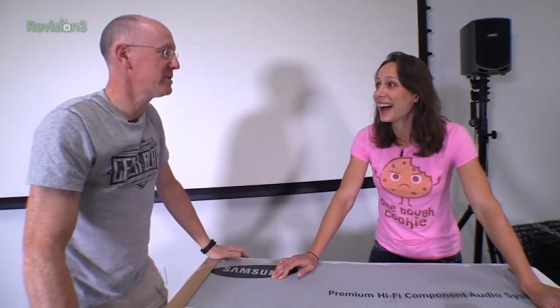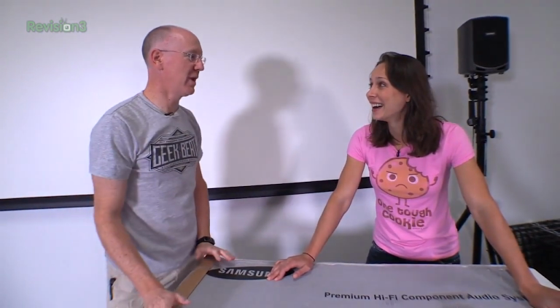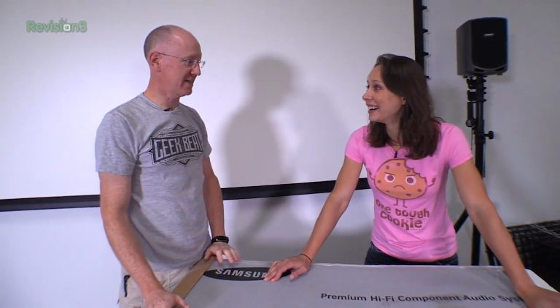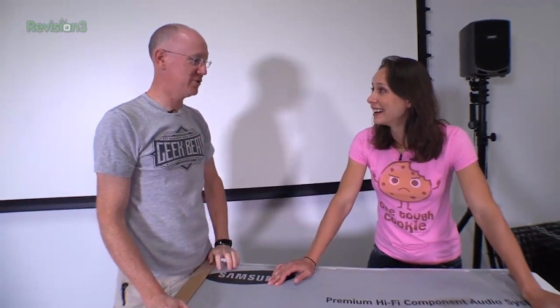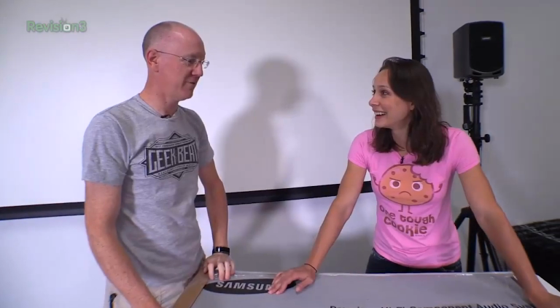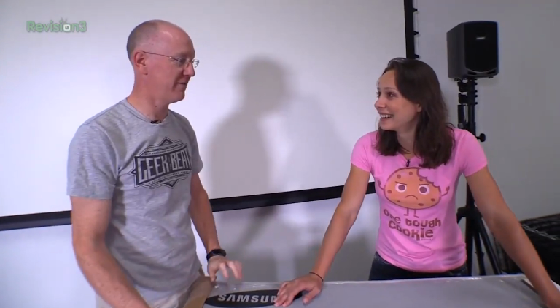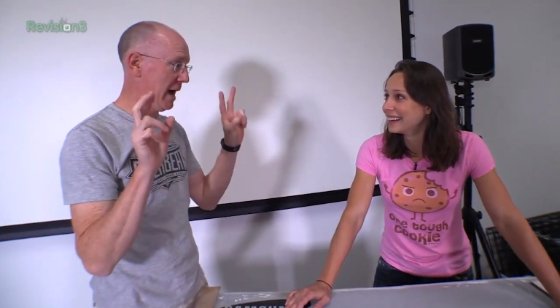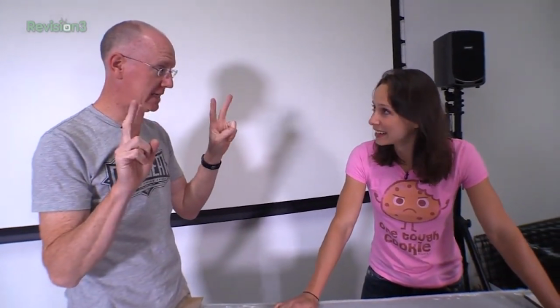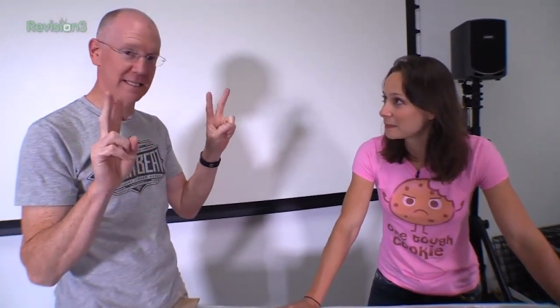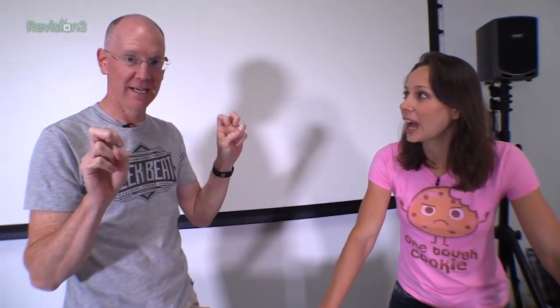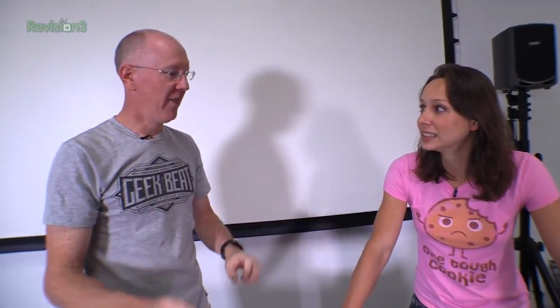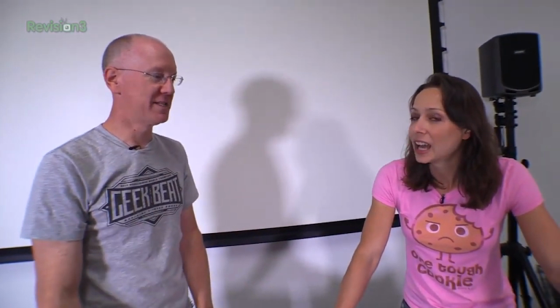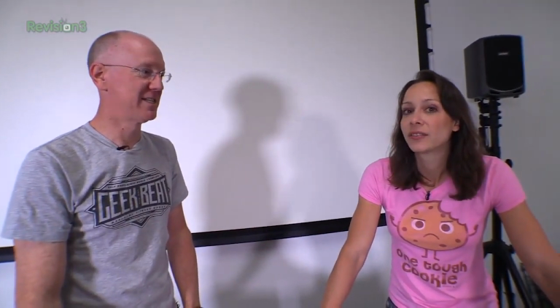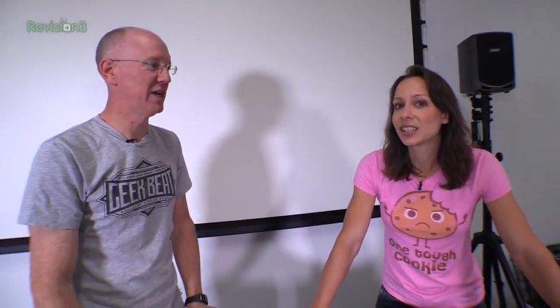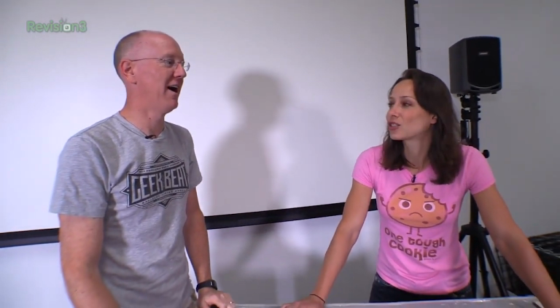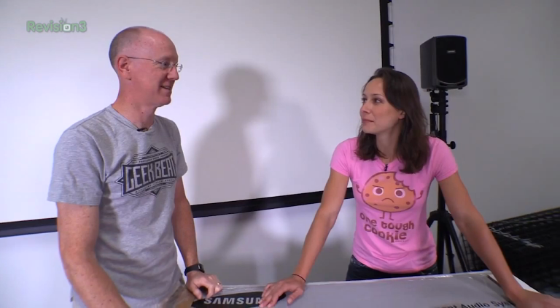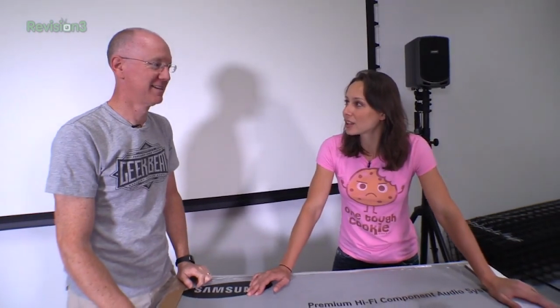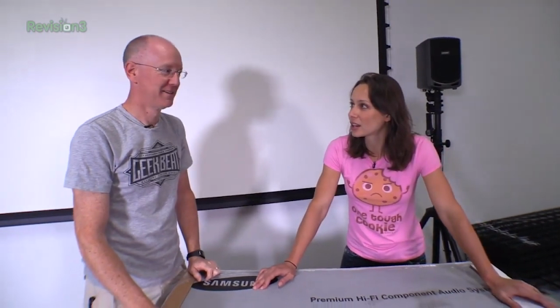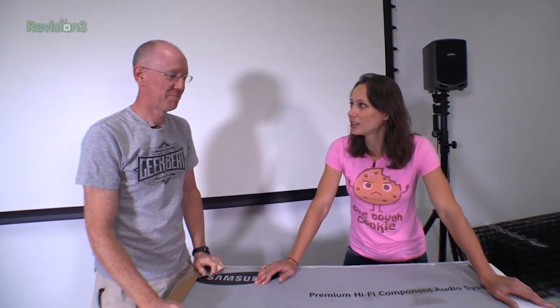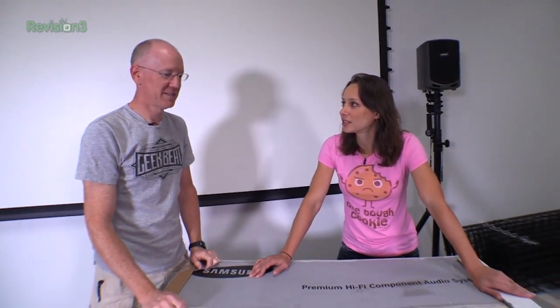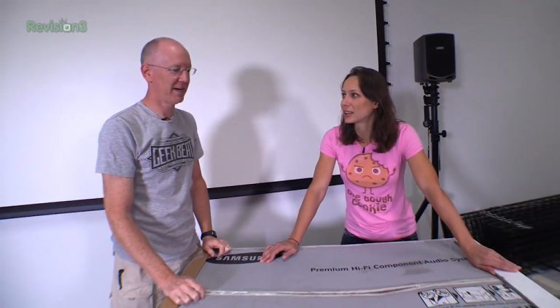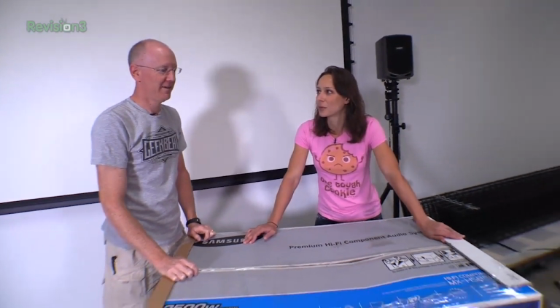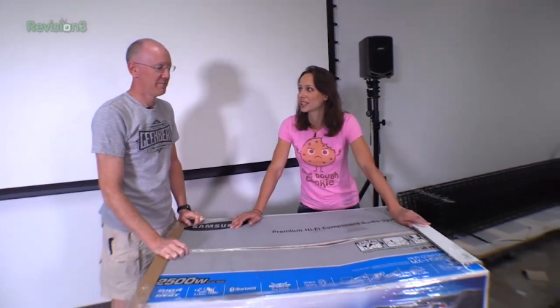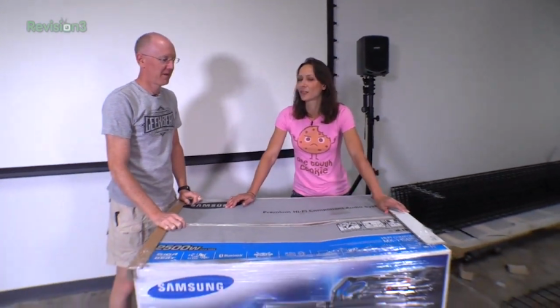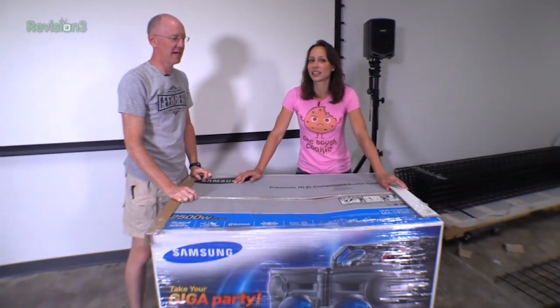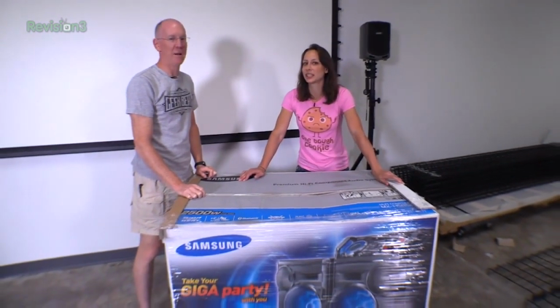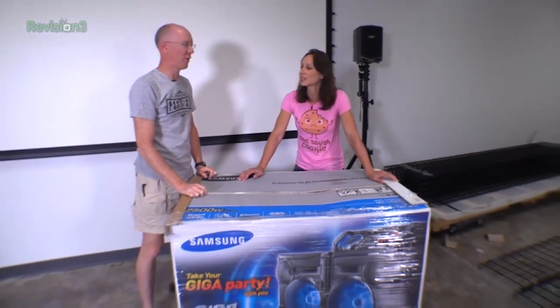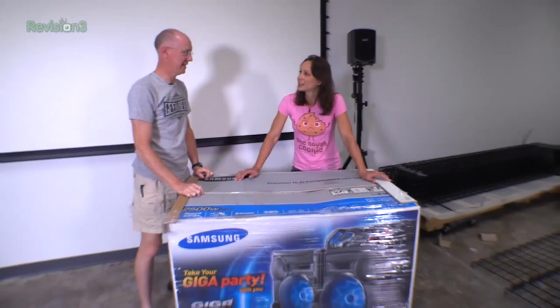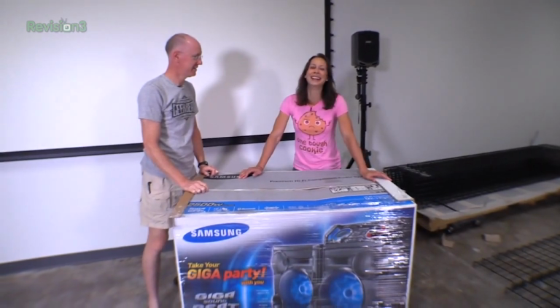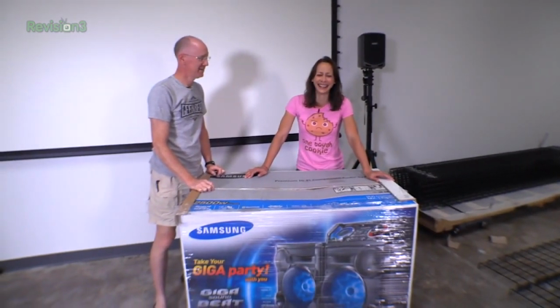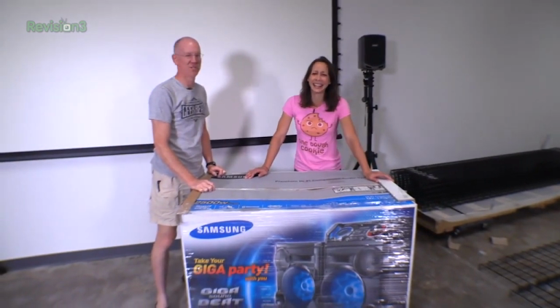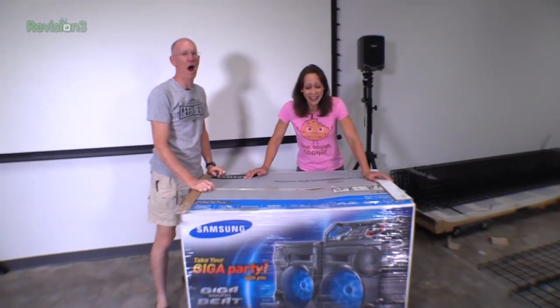When I was a teenager and stuff, we used to have jam boxes. This redefines that. This is jam box on steroids? Do you think Samsung would want us to say steroids? This is like a jam crate, not a jam box.